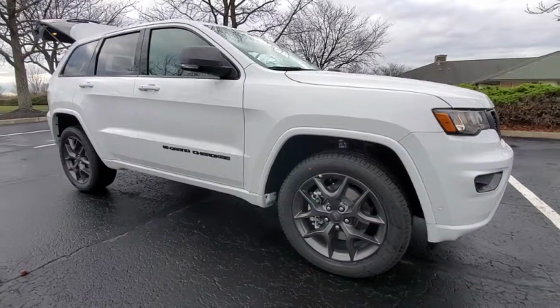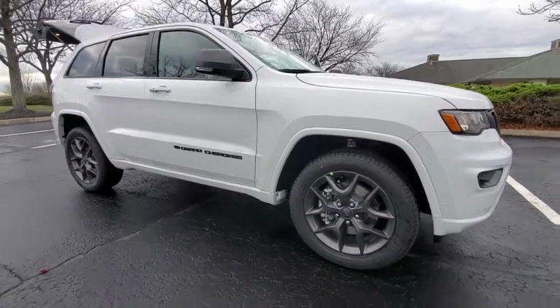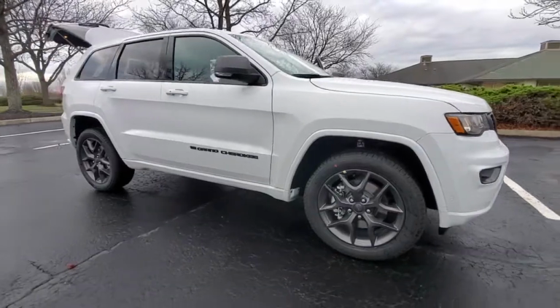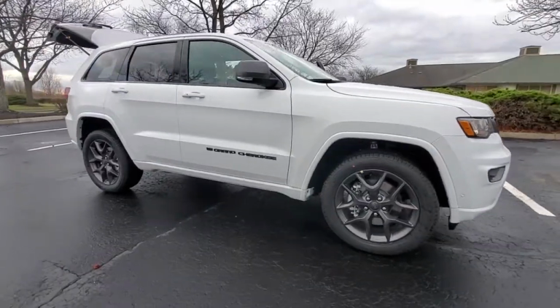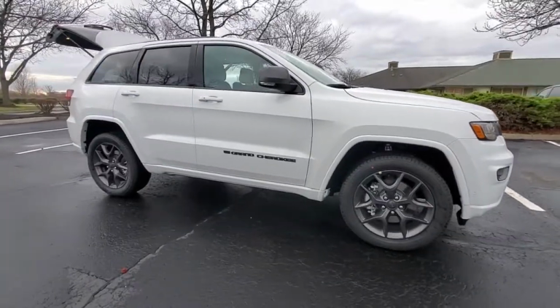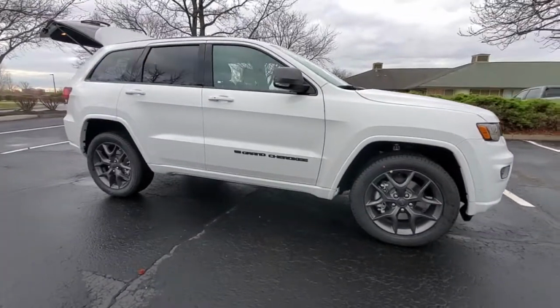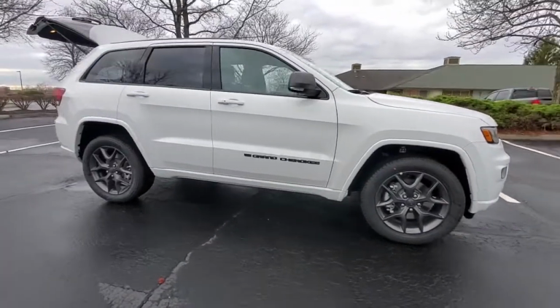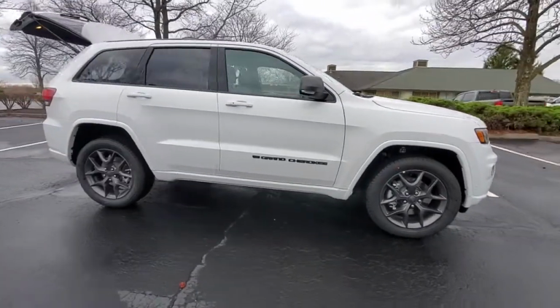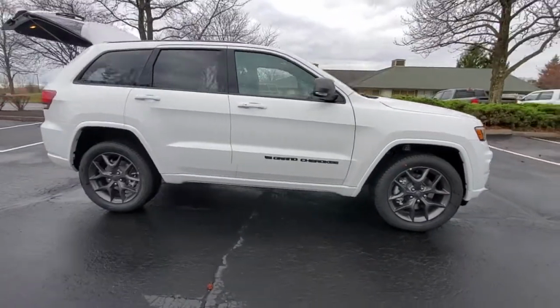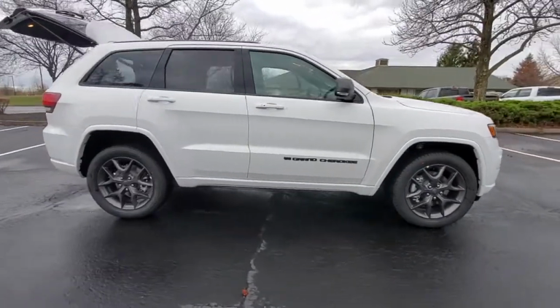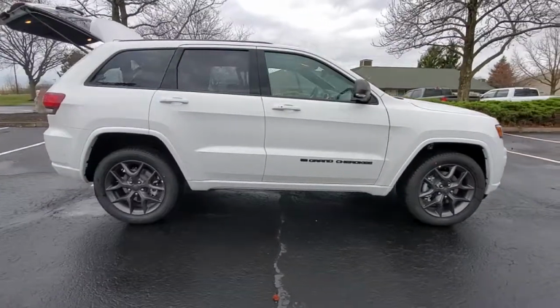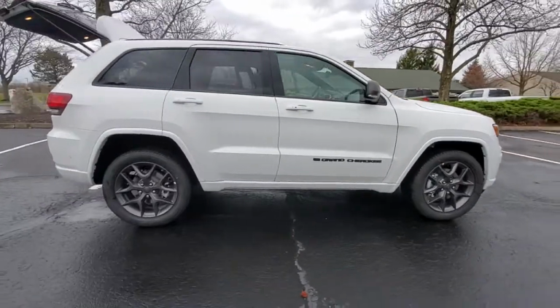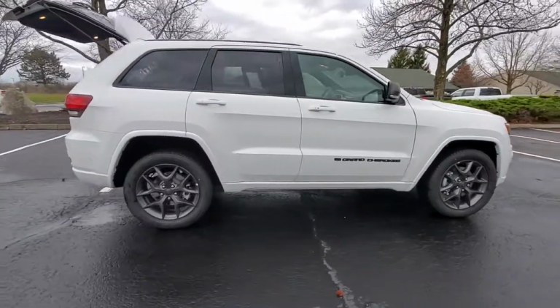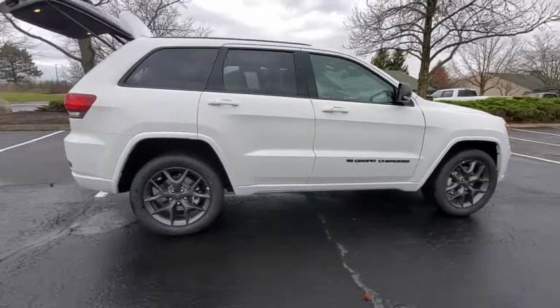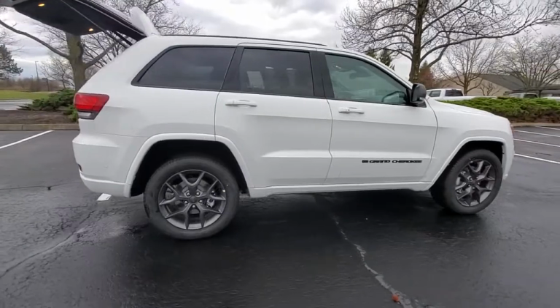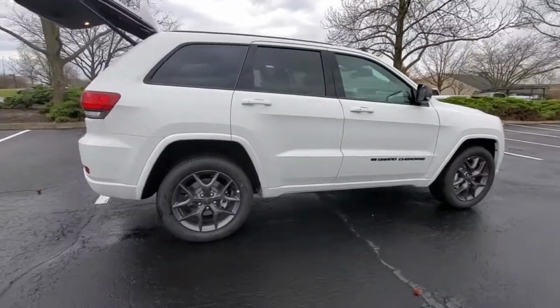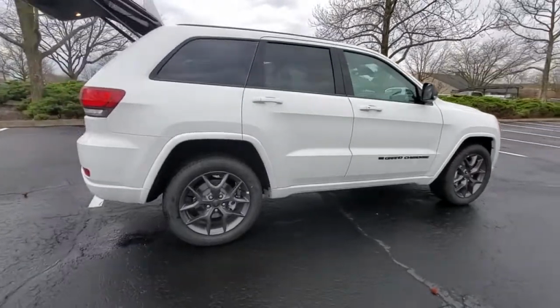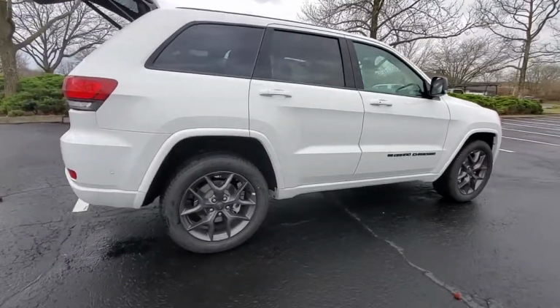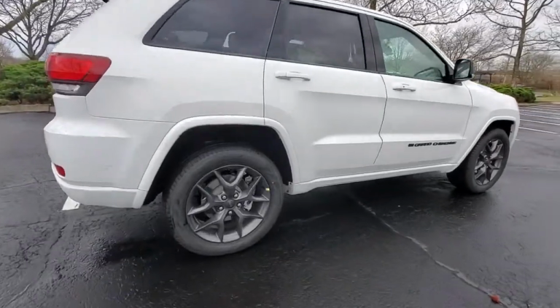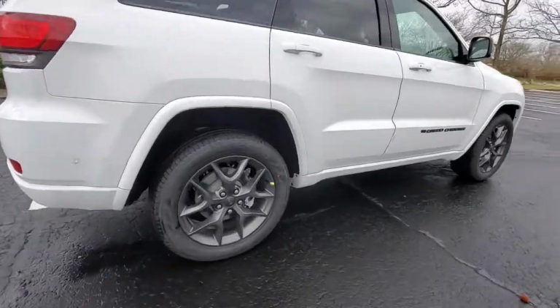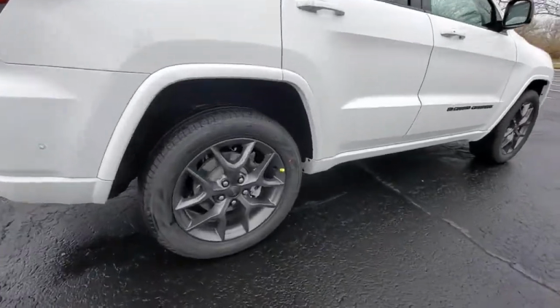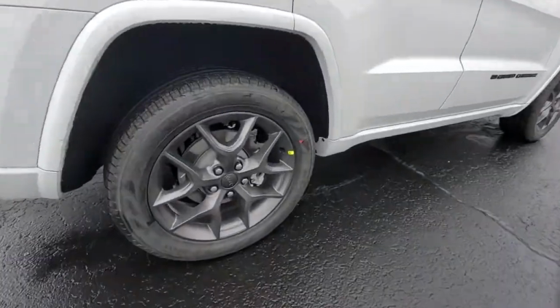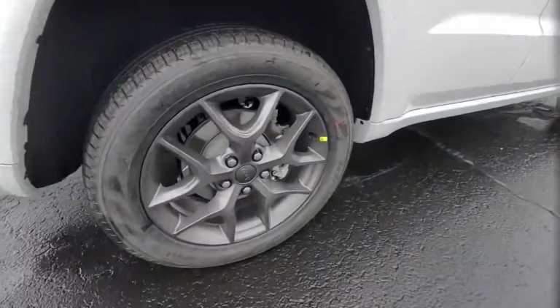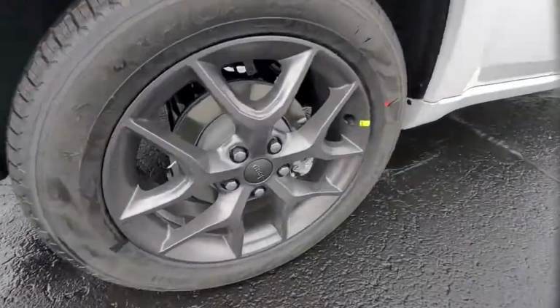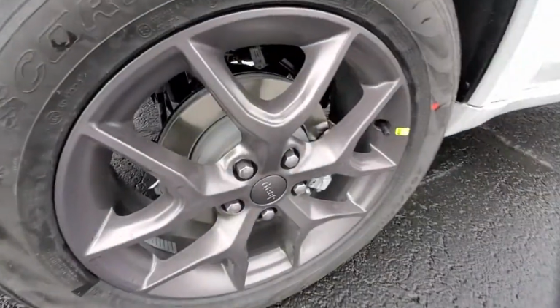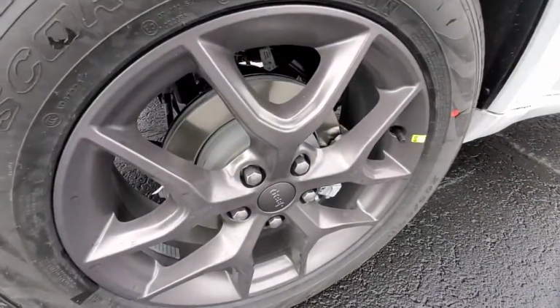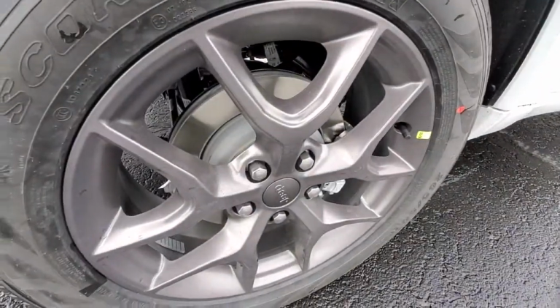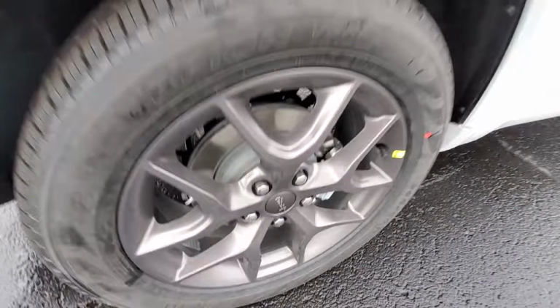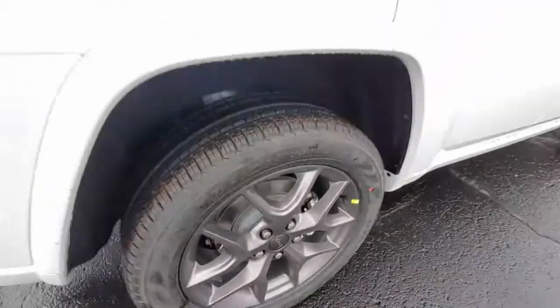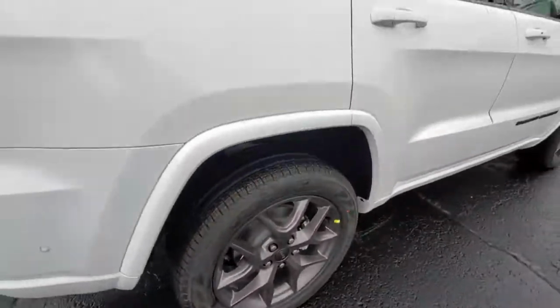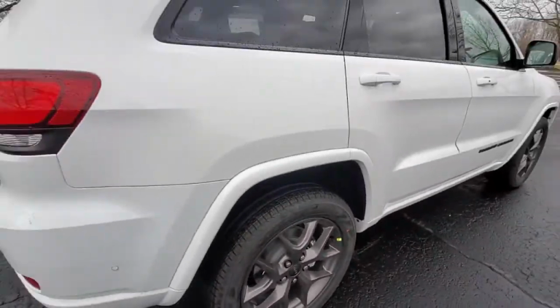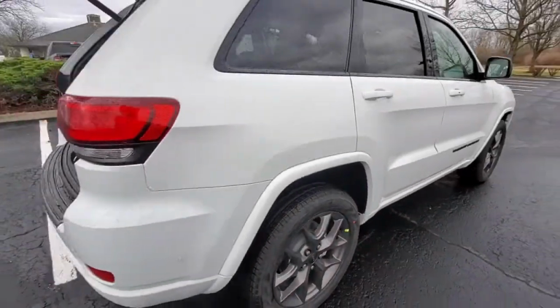Can you see yourself in the 2021 Jeep Grand Cherokee? The Jeep Grand Cherokee — the stylish all-terrain SUV that blends comfort, high performance, and rugged capability.